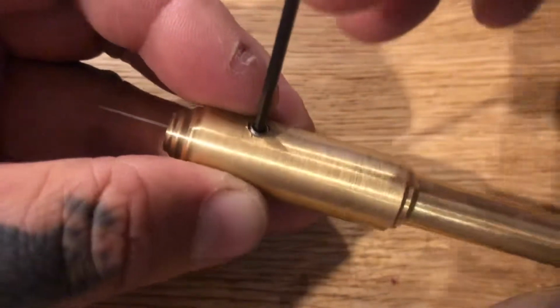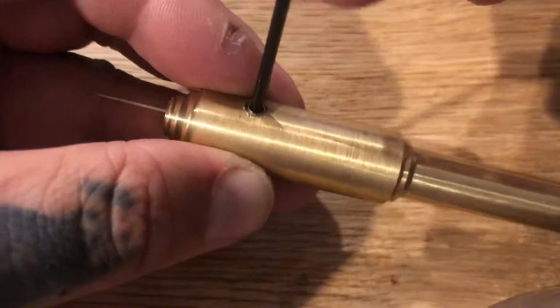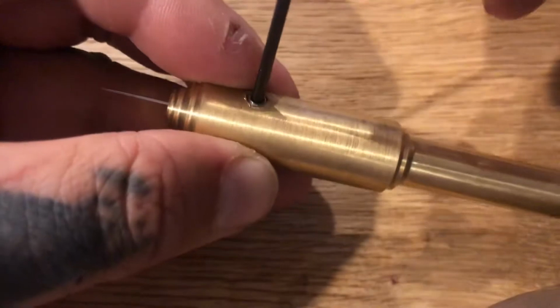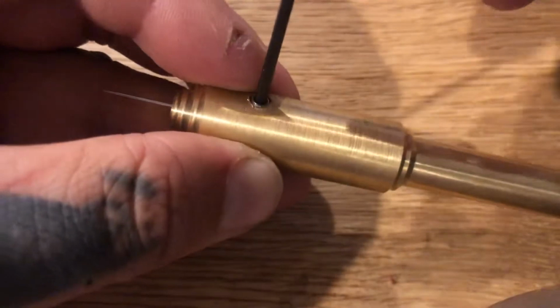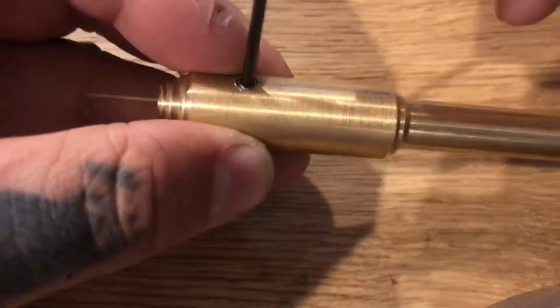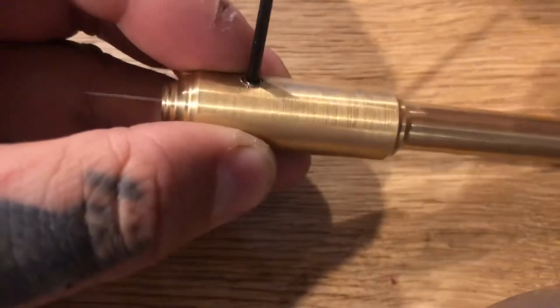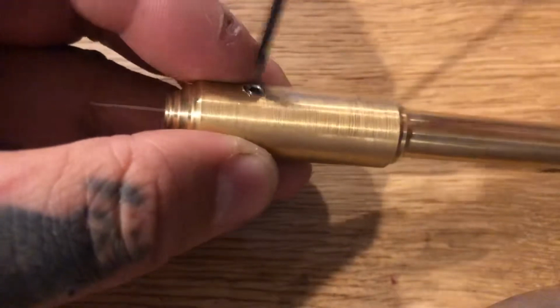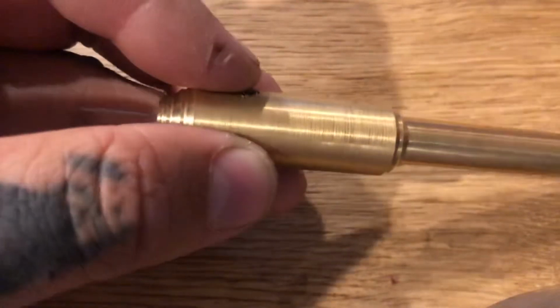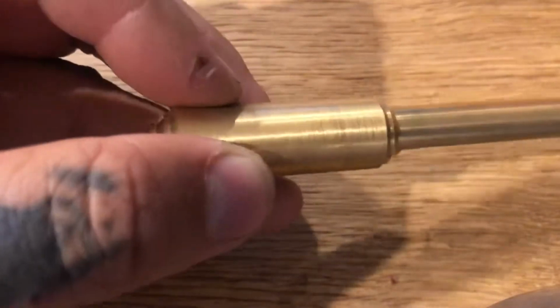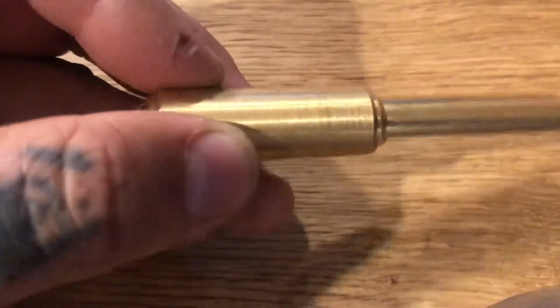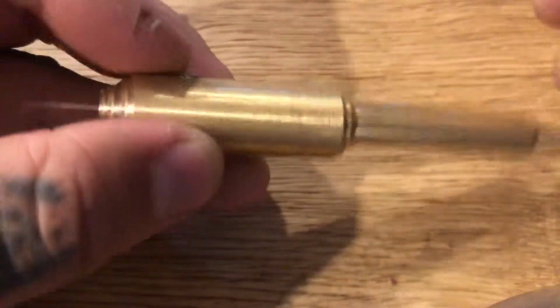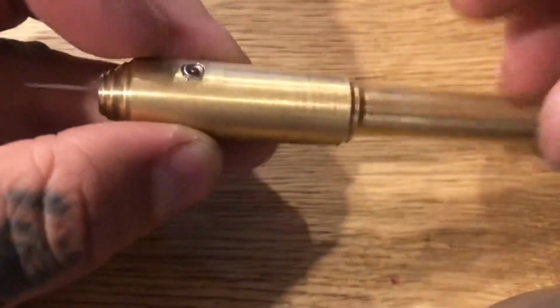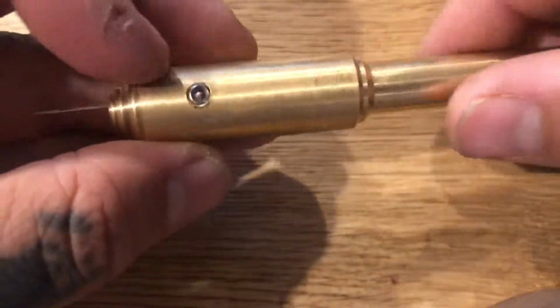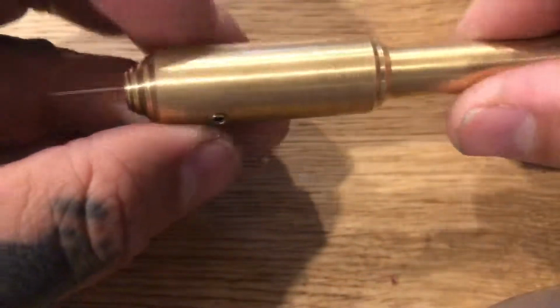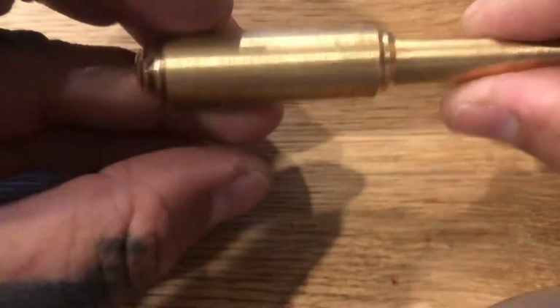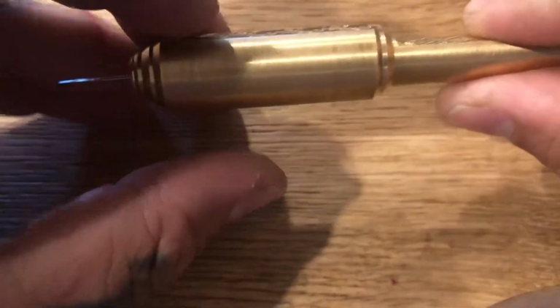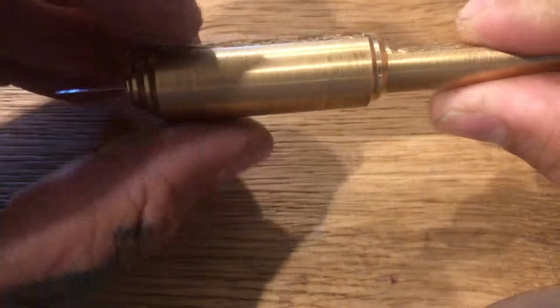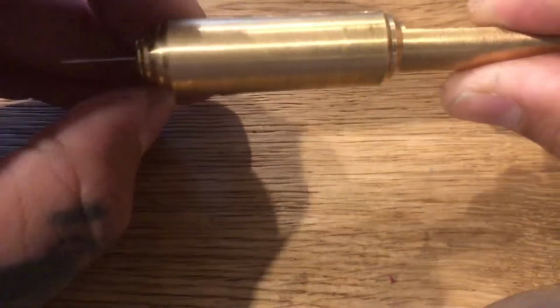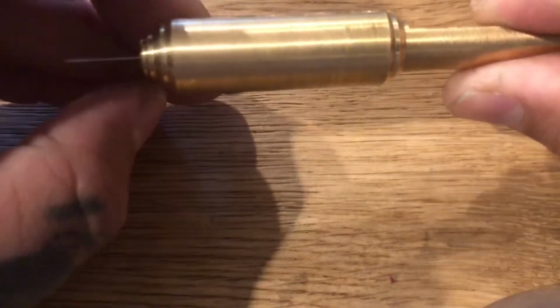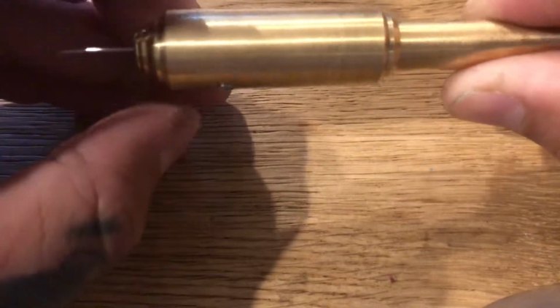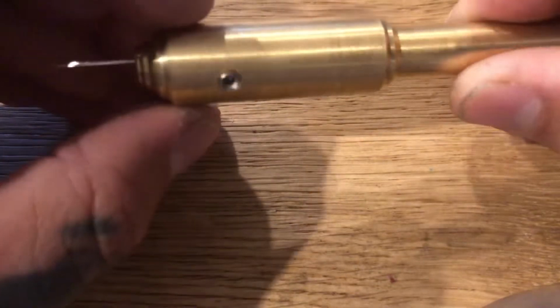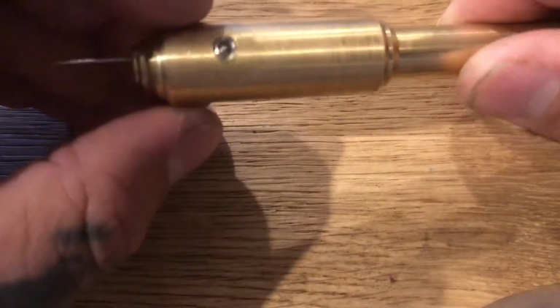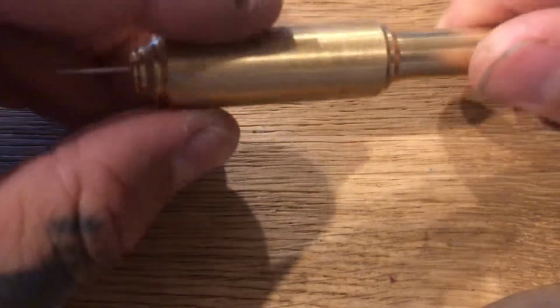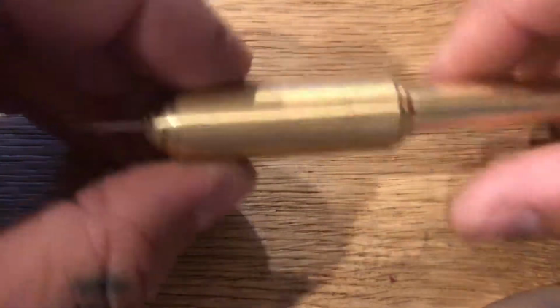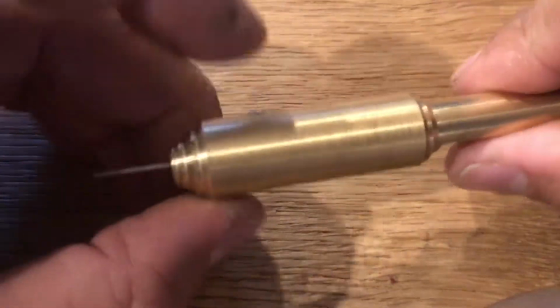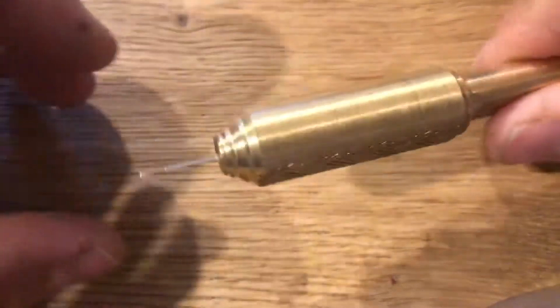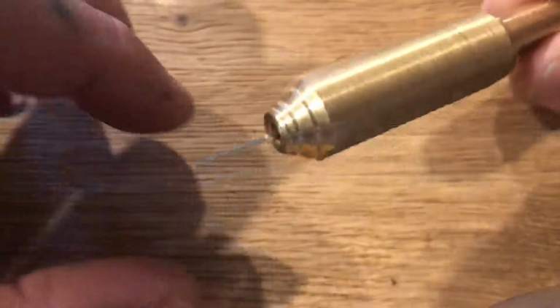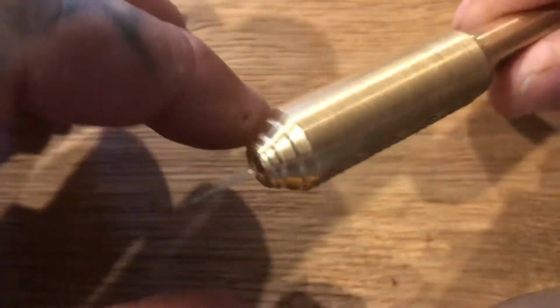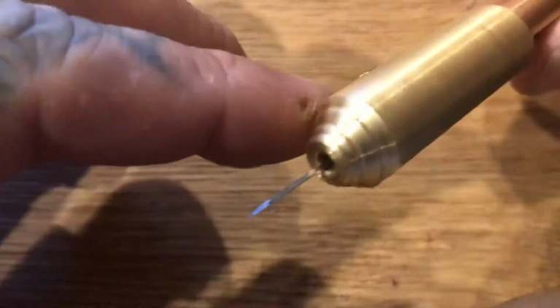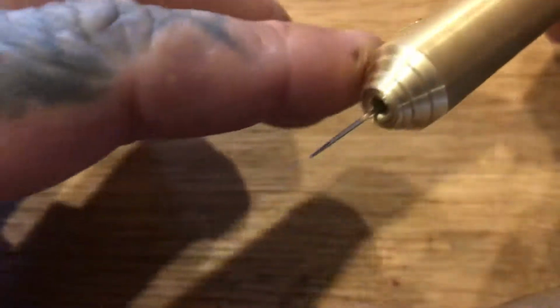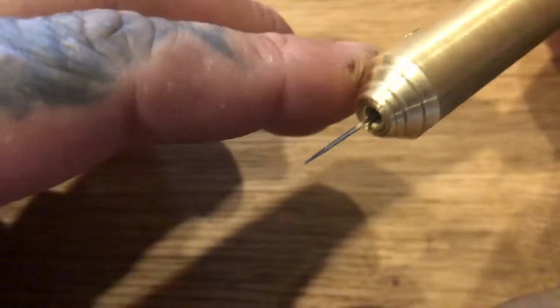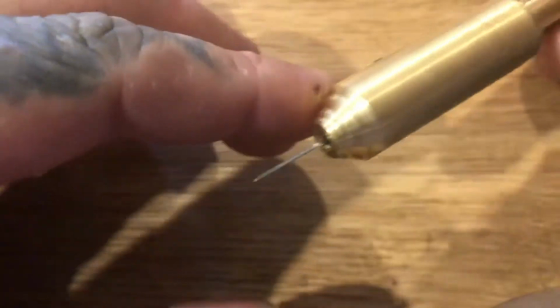This is definitely not the final form of this tool — I still need to add a crazy polish. You can see it's just about flush, and actually if I spin the needle in a different direction it would sit flush.